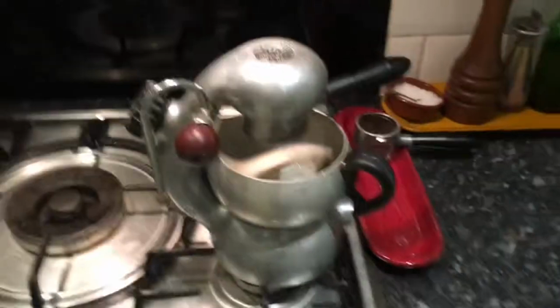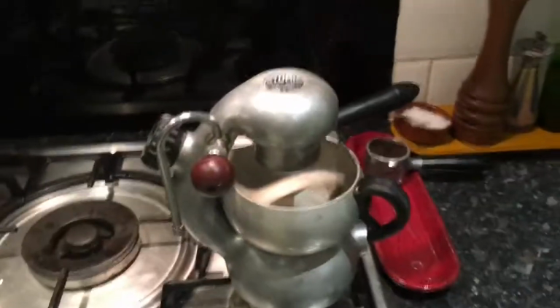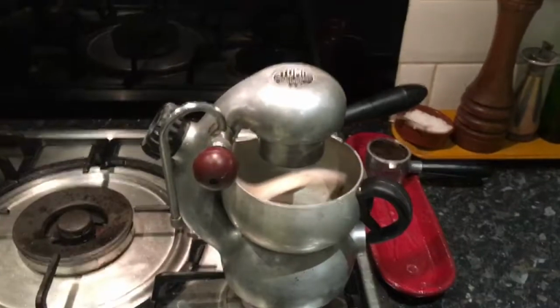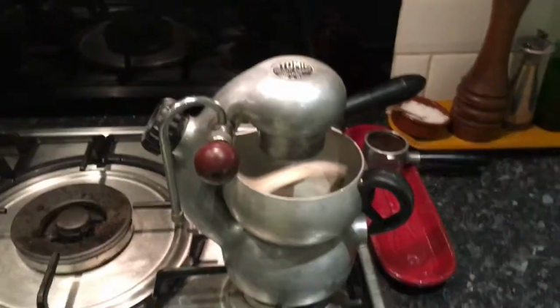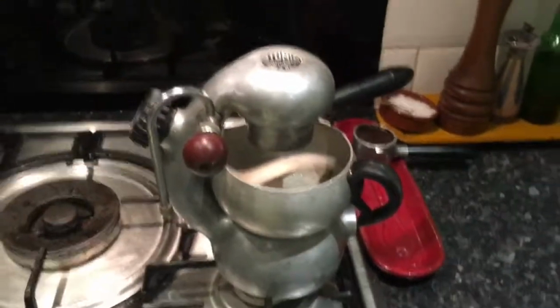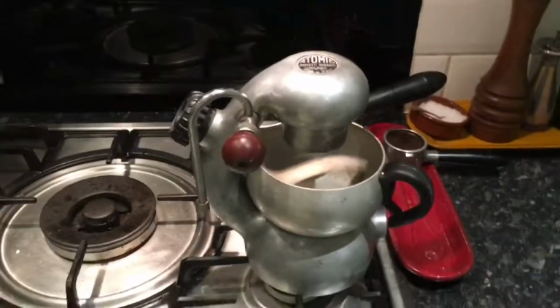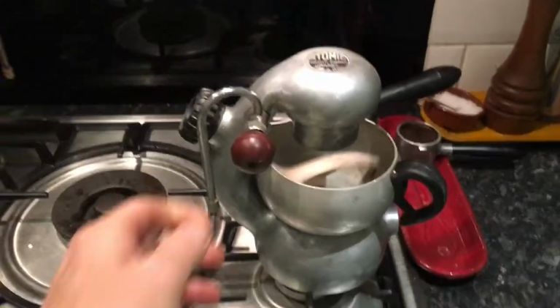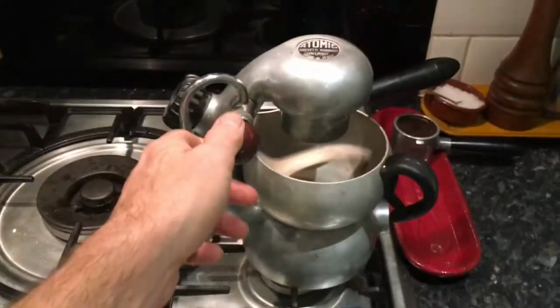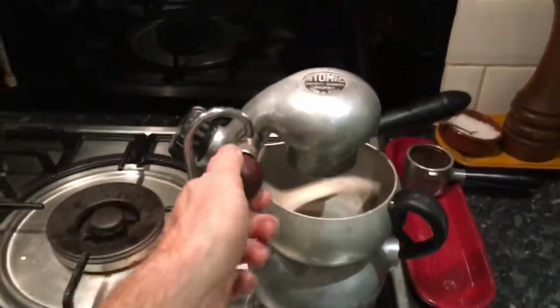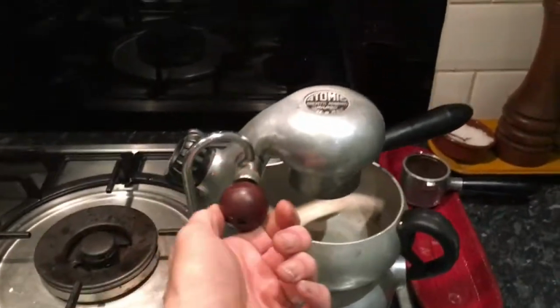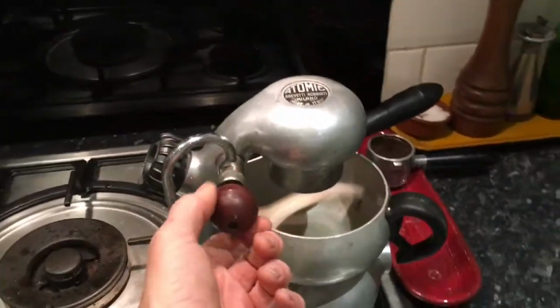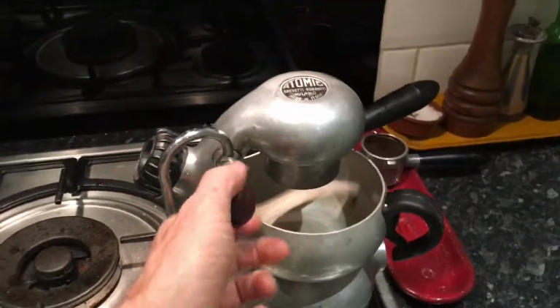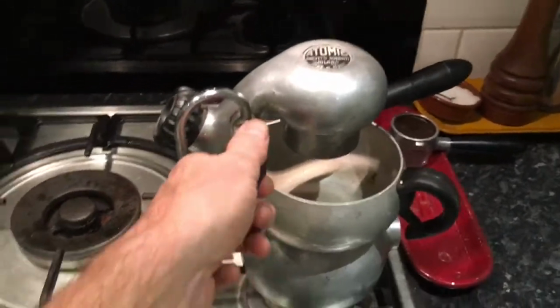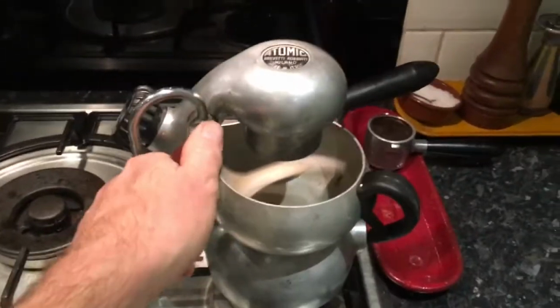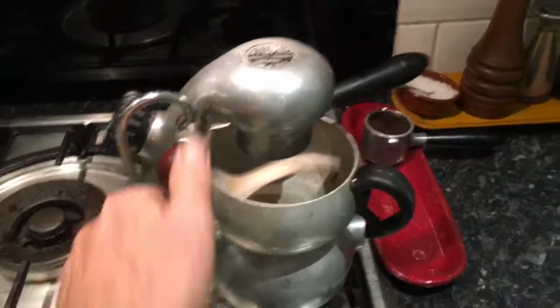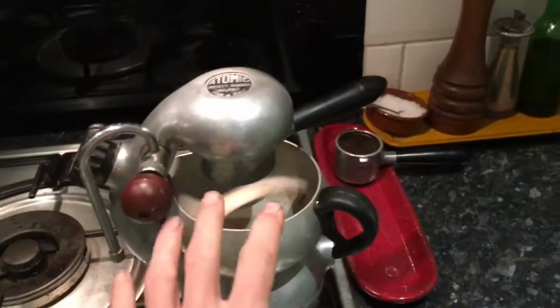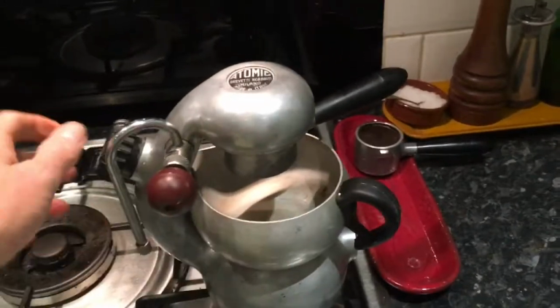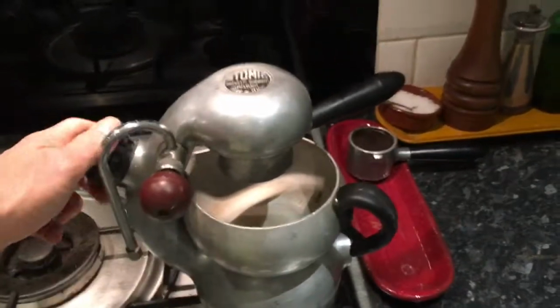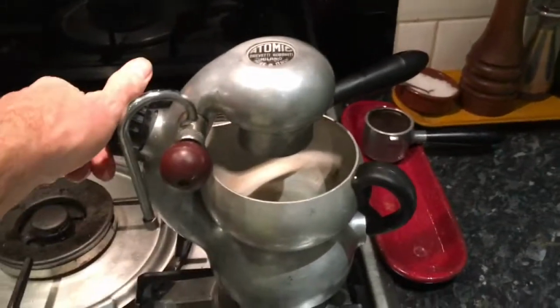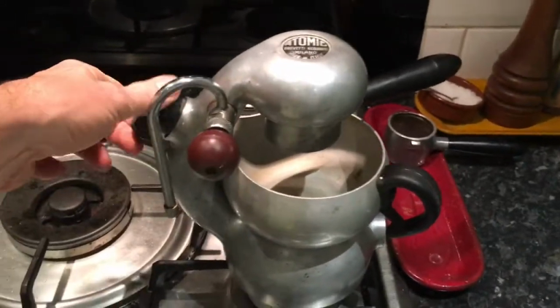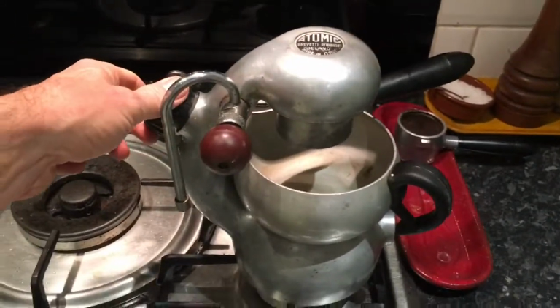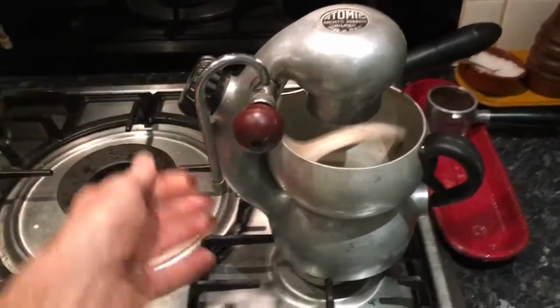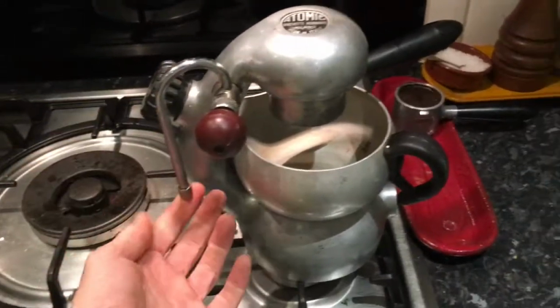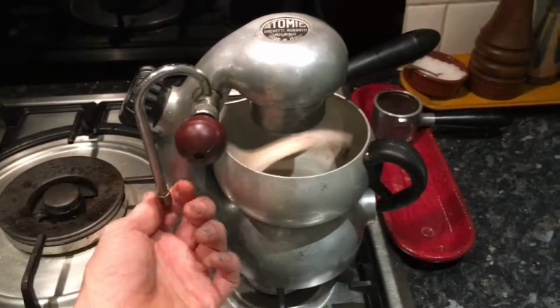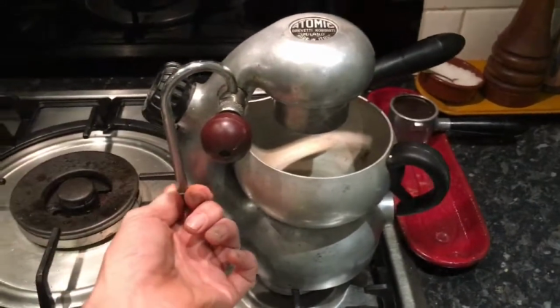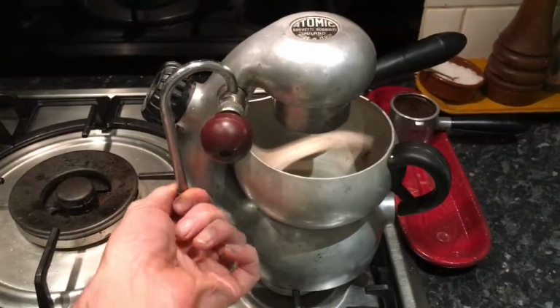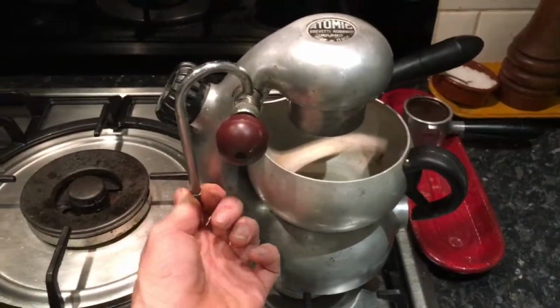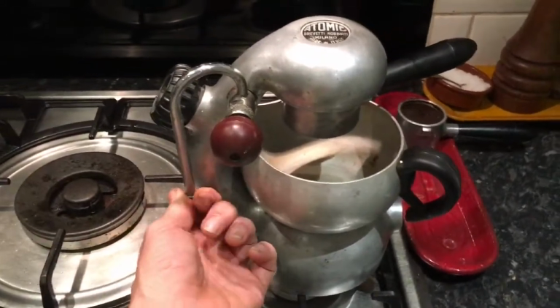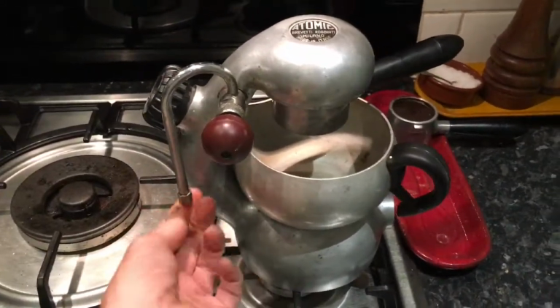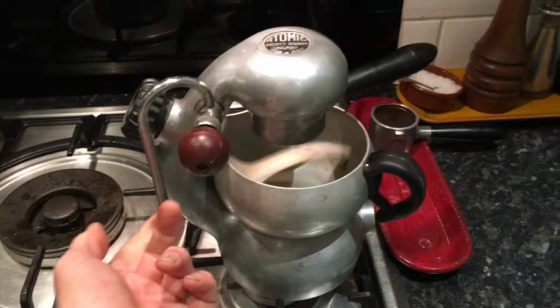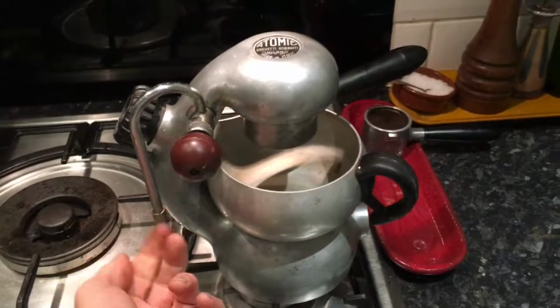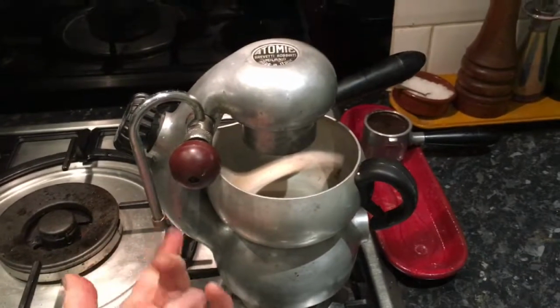I've just been to a friend's house and picked up this Atomic, a very beautiful Atomic that makes lovely coffee. The problem is it has absolutely no pressure when it comes to steaming the milk — no pressure at all.